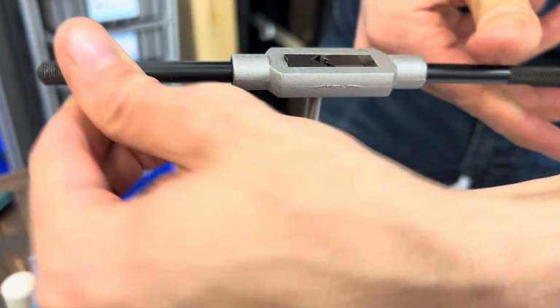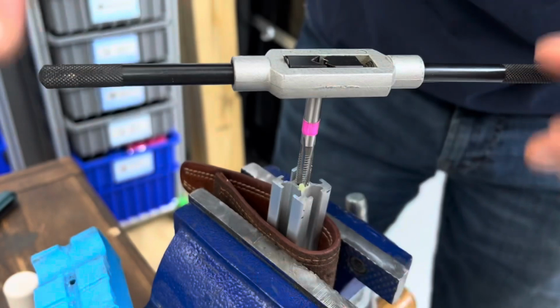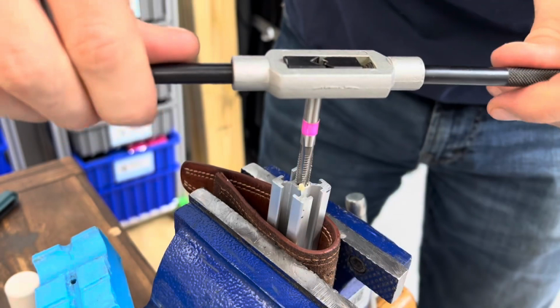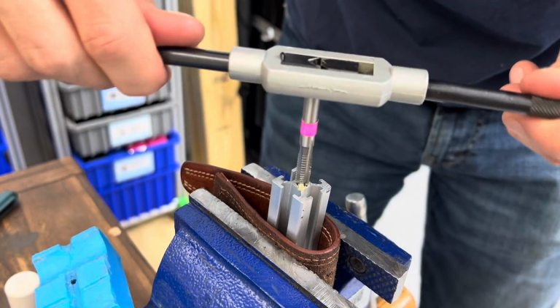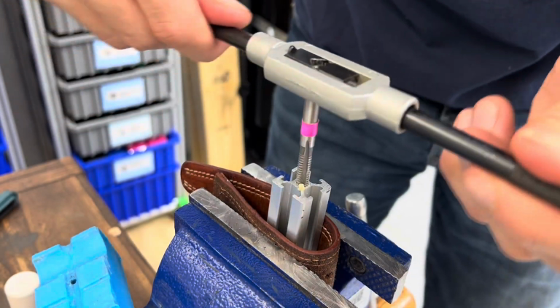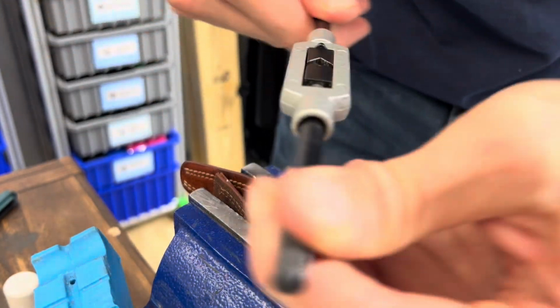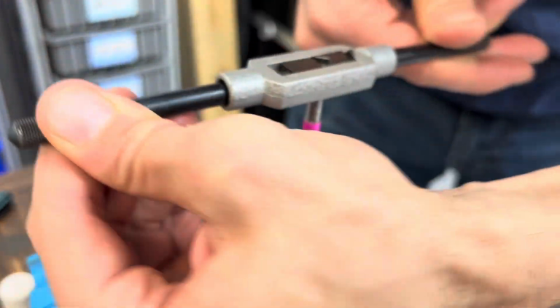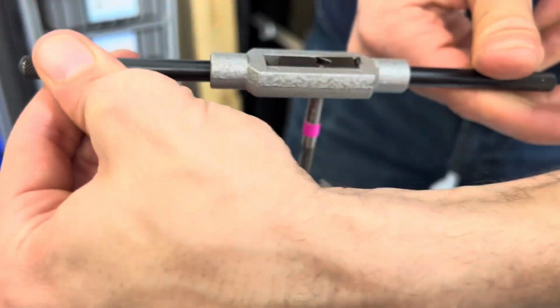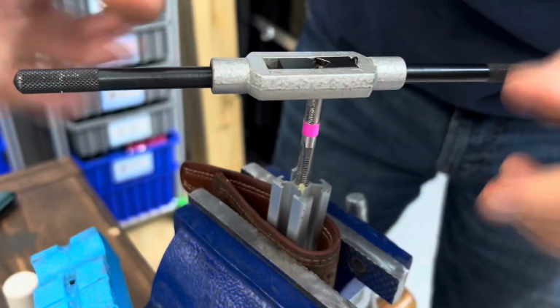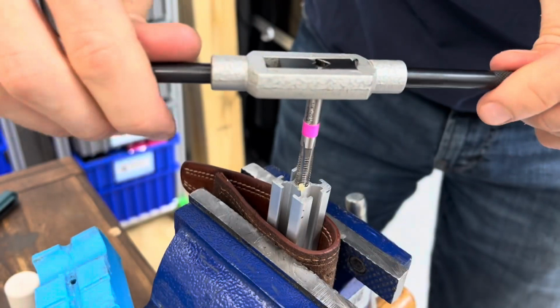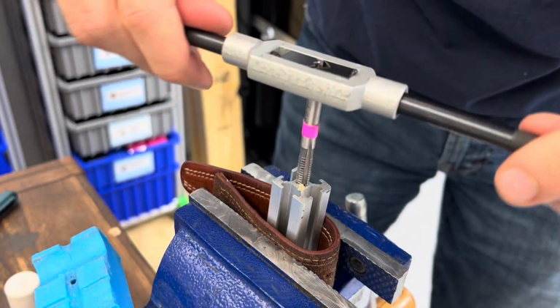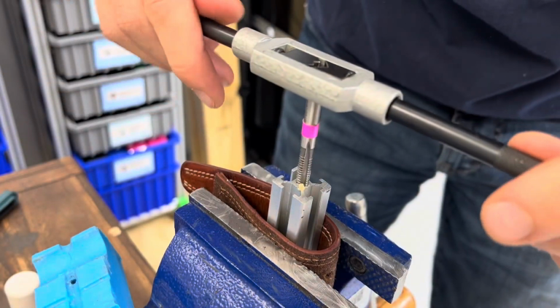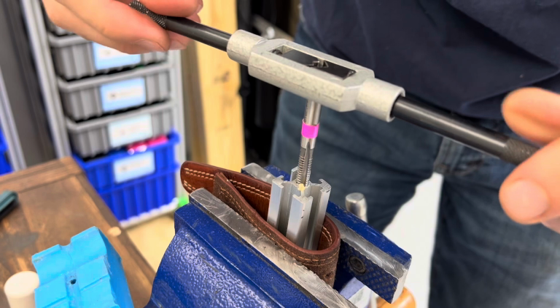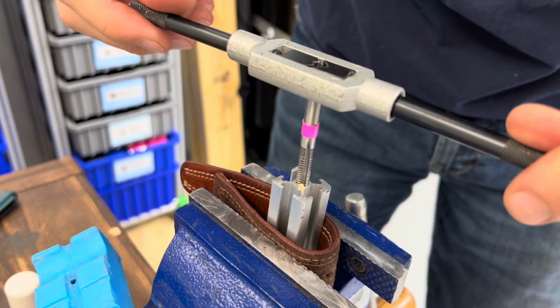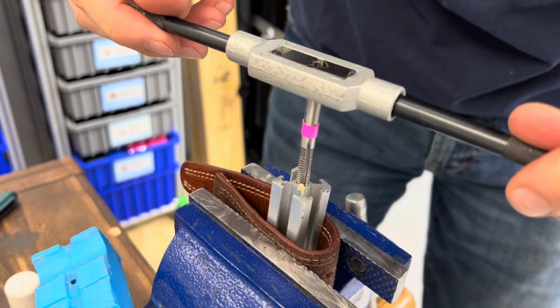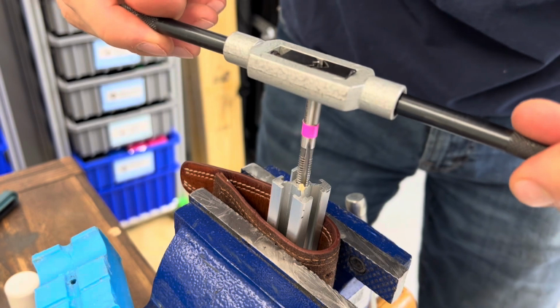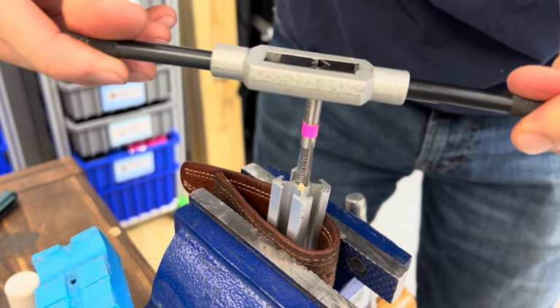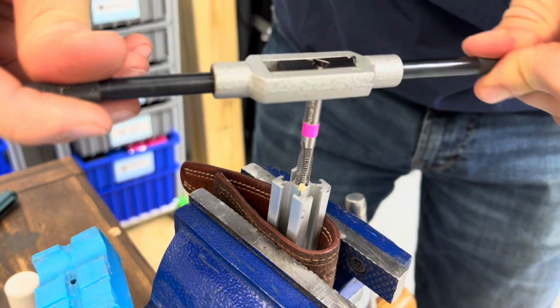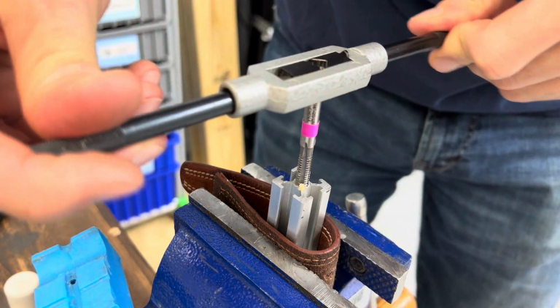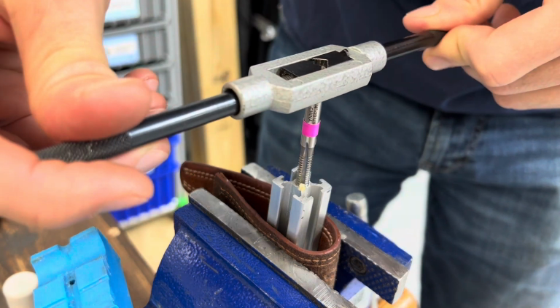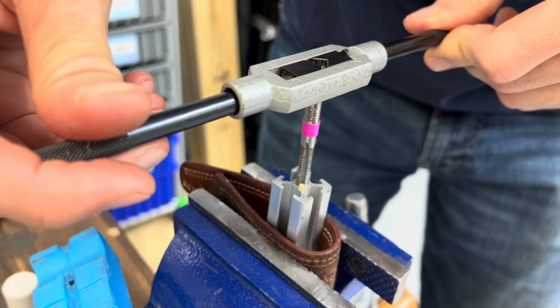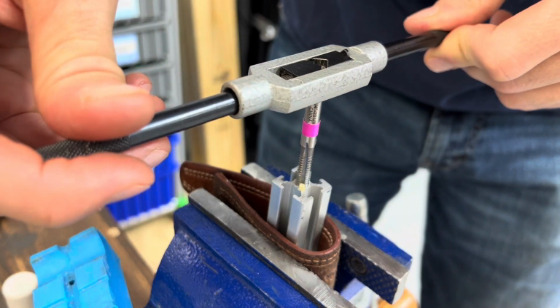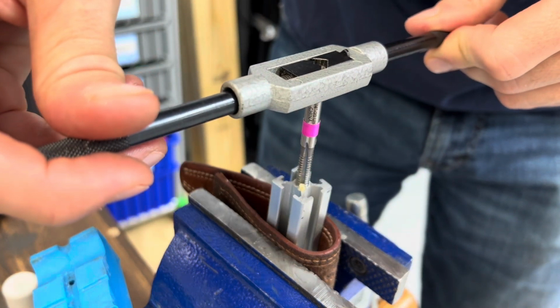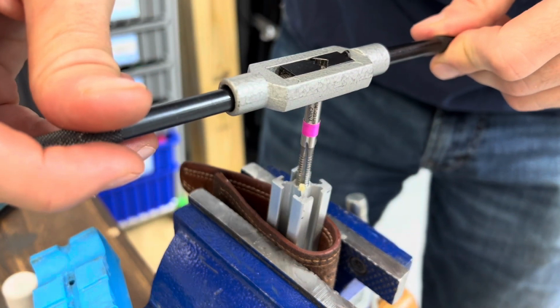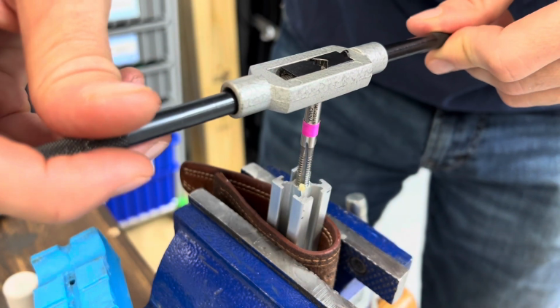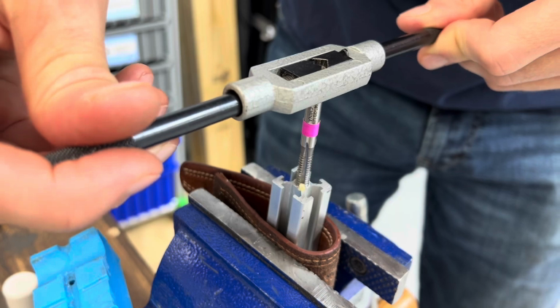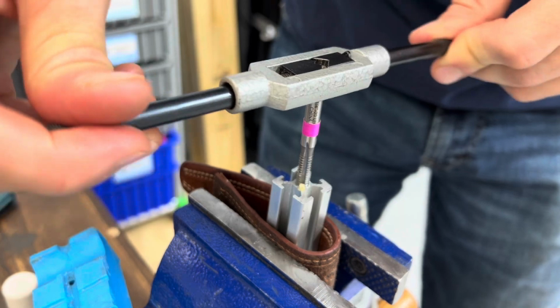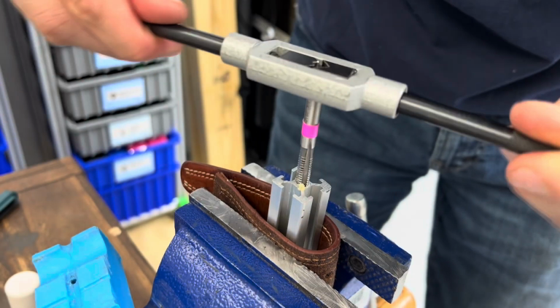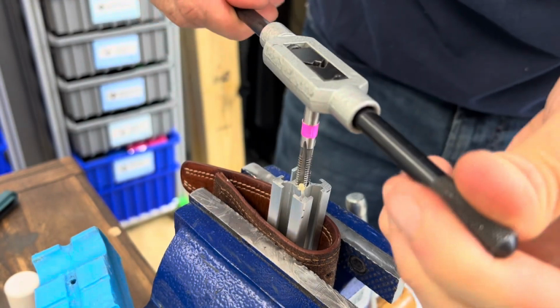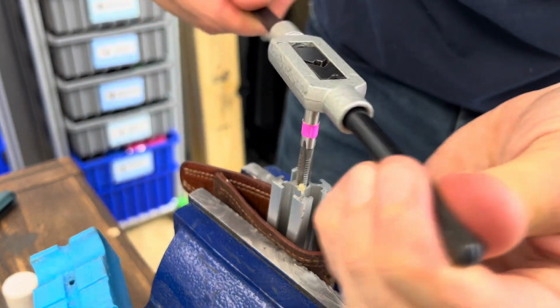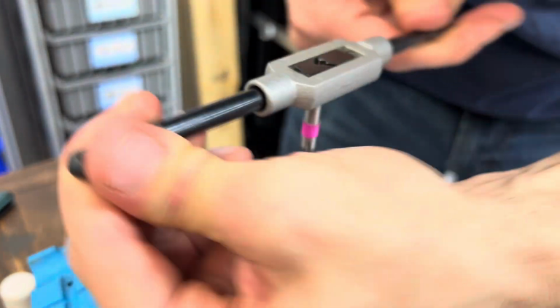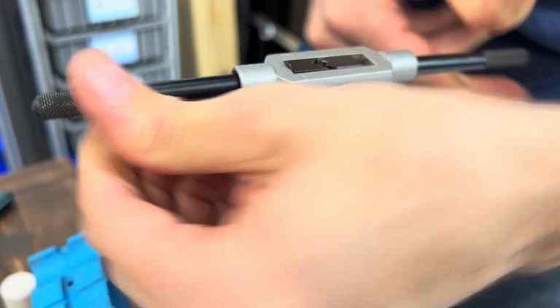You can feel if it starts to get very difficult — that means we're going to break the chip. Reverse just a little bit, feel the chip break, and then you can proceed forward again.